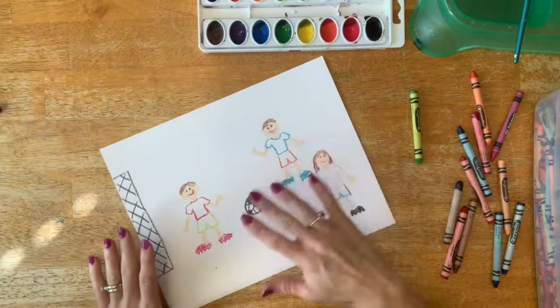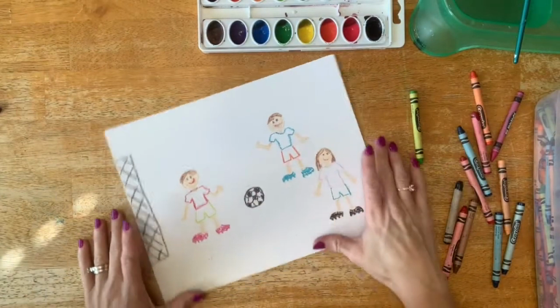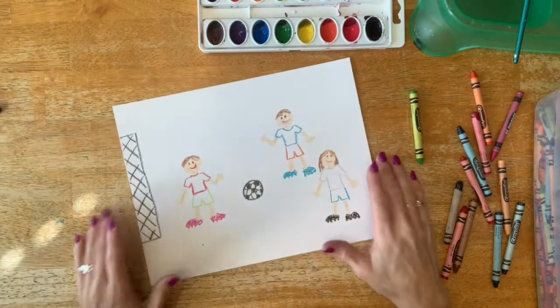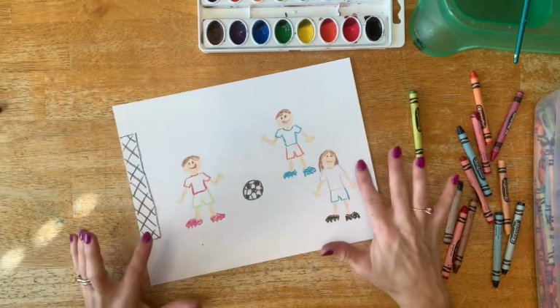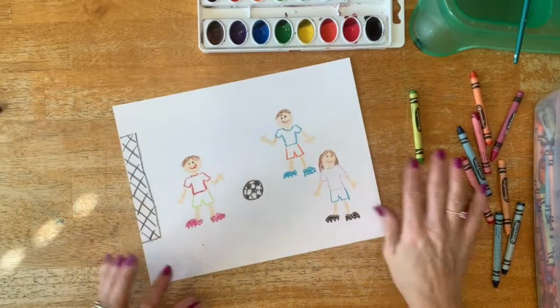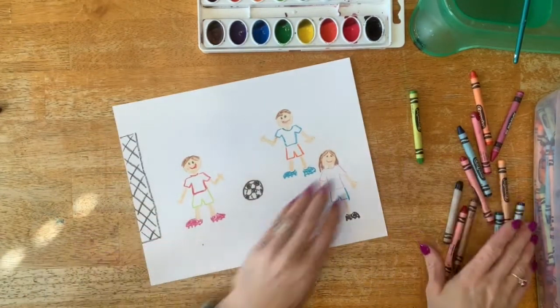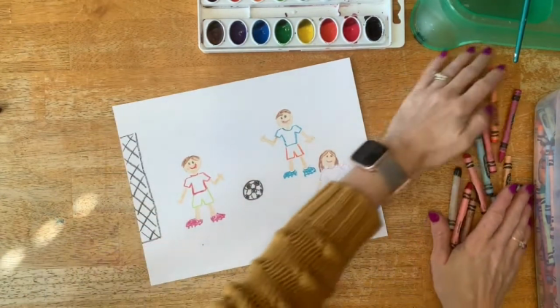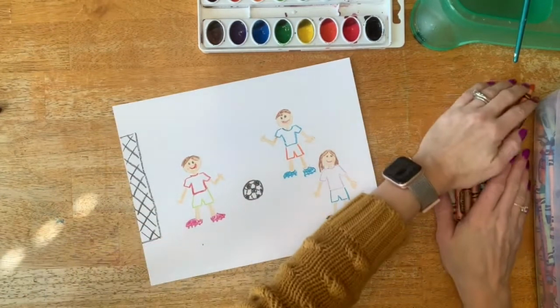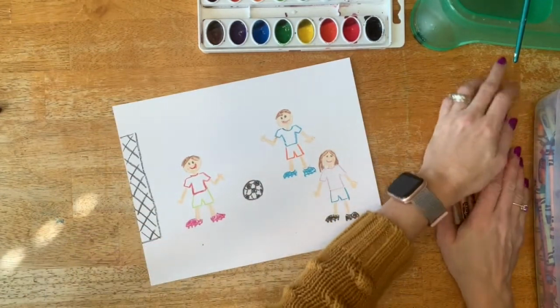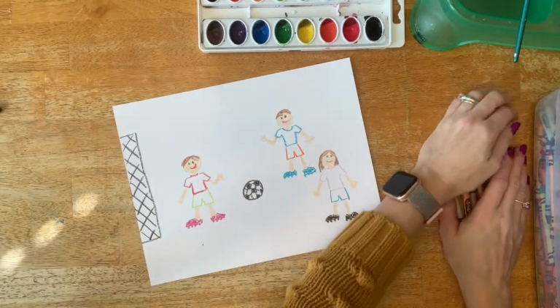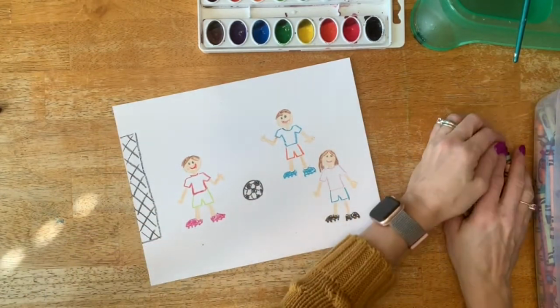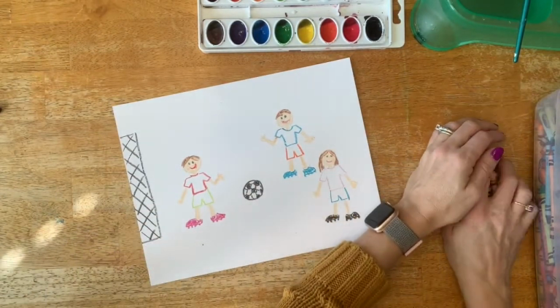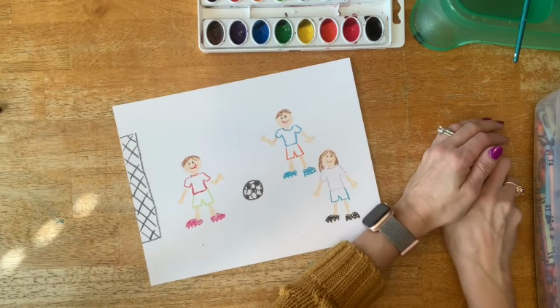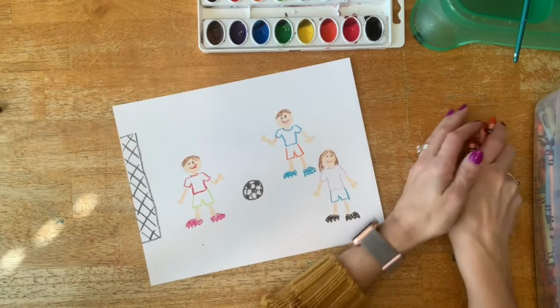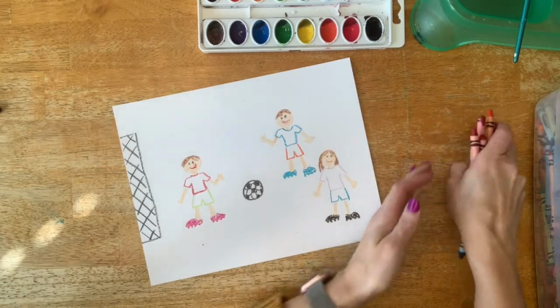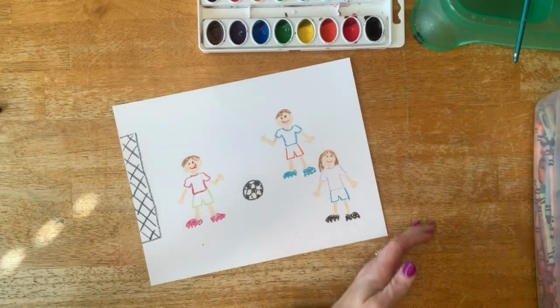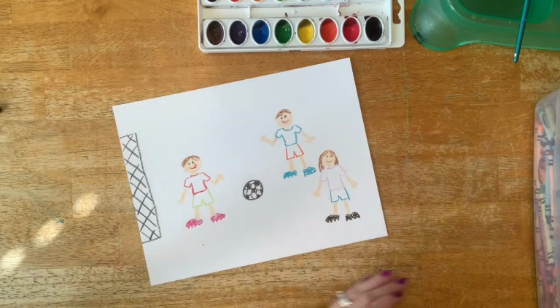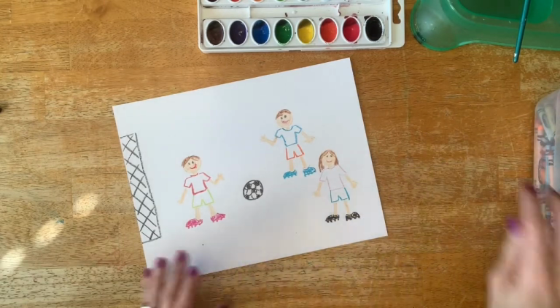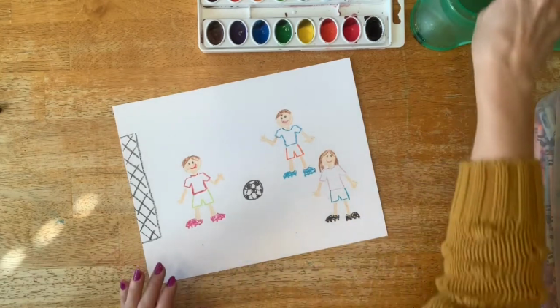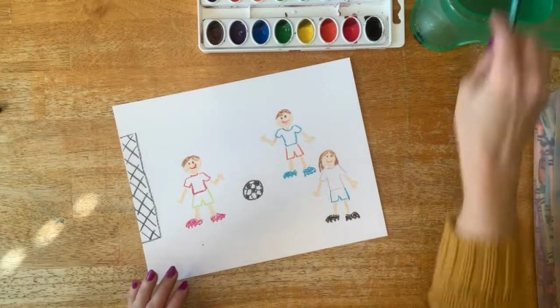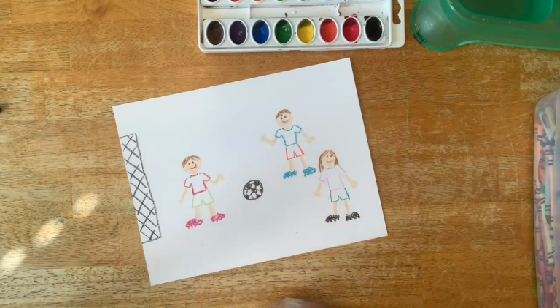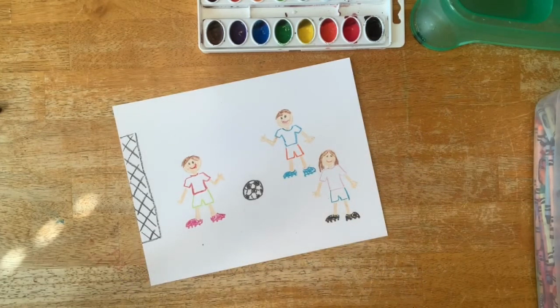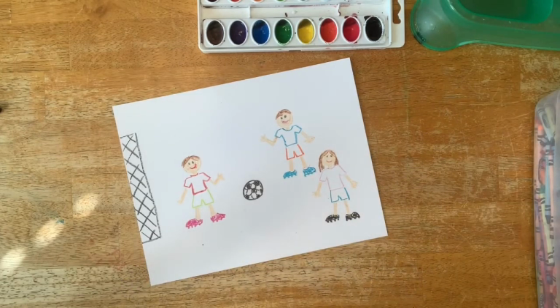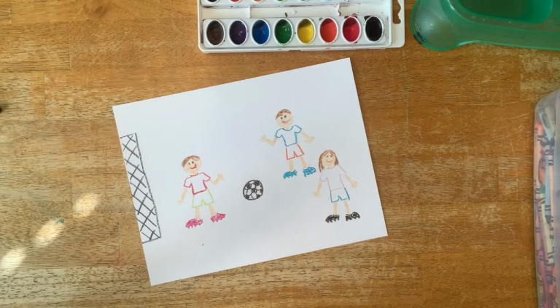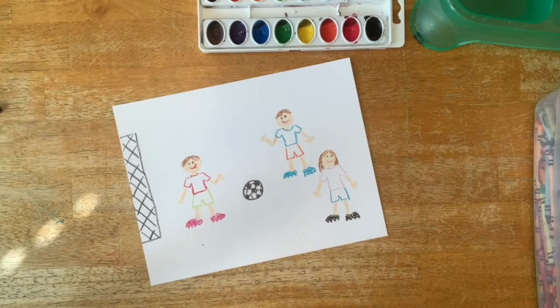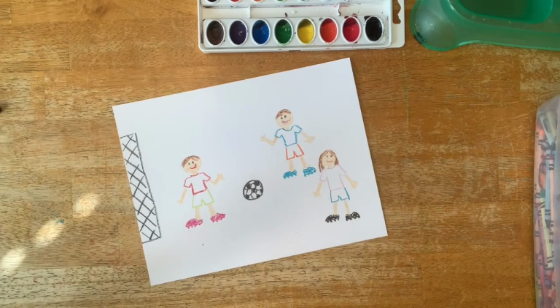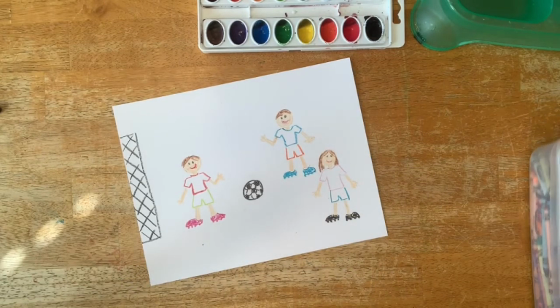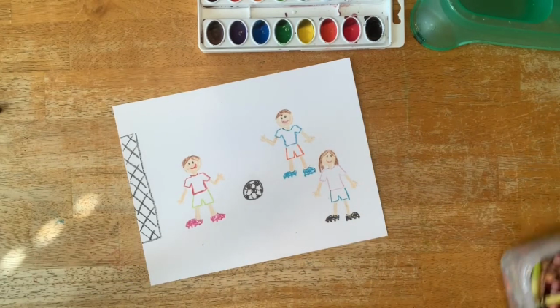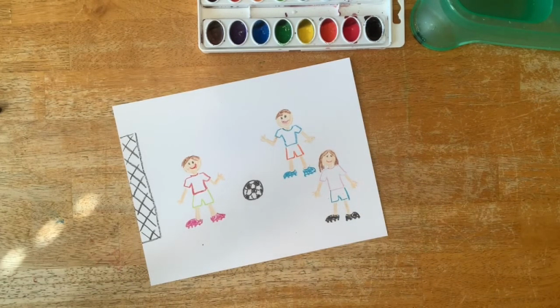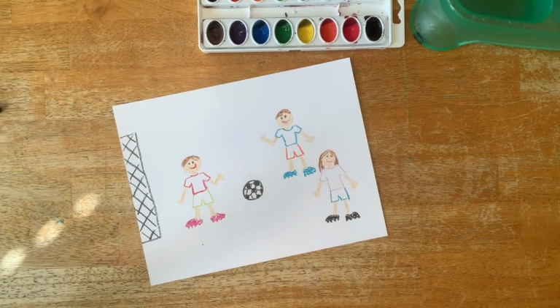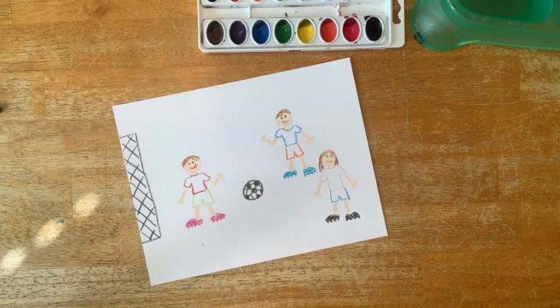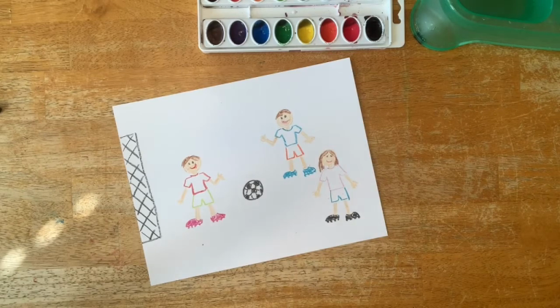Now that I've drawn the main details with the crayon, I'm going to go back and start filling things in with the watercolors.